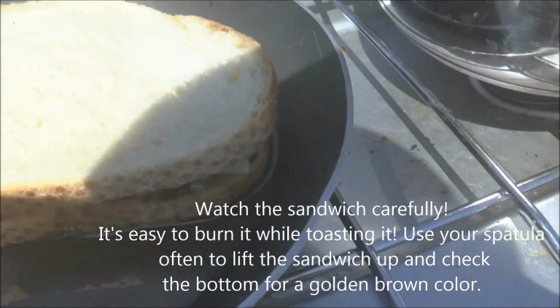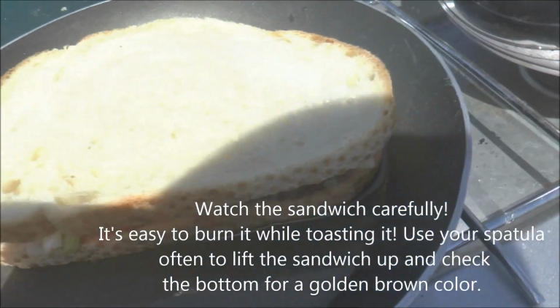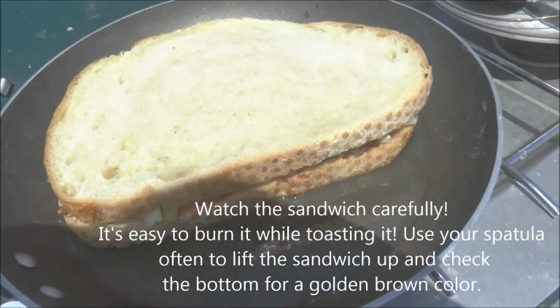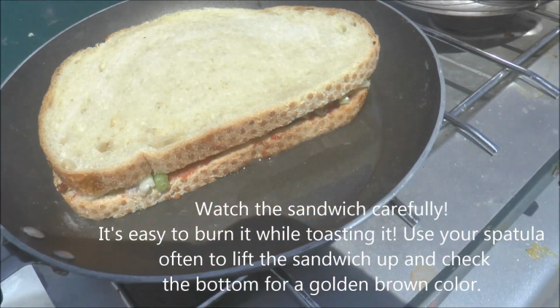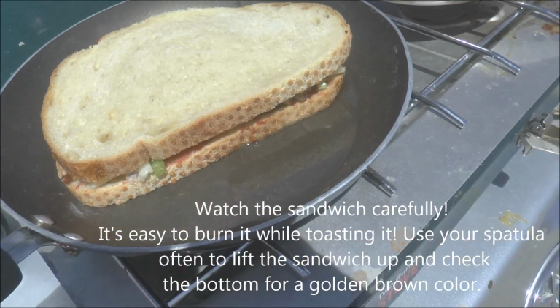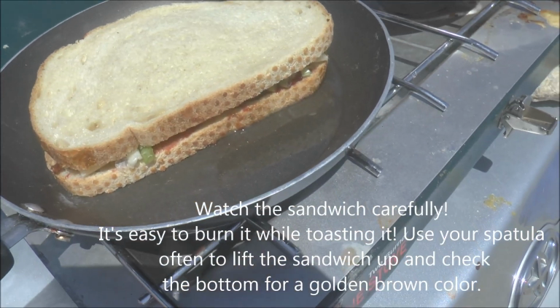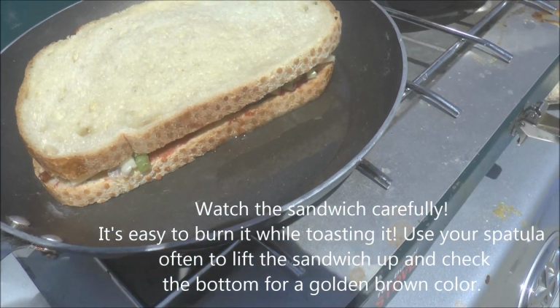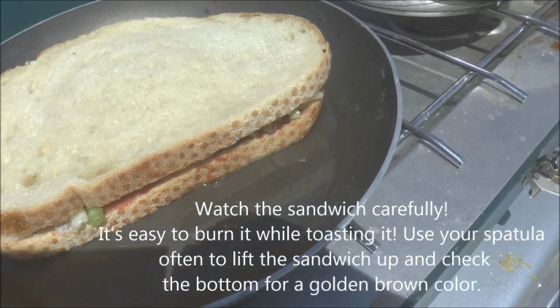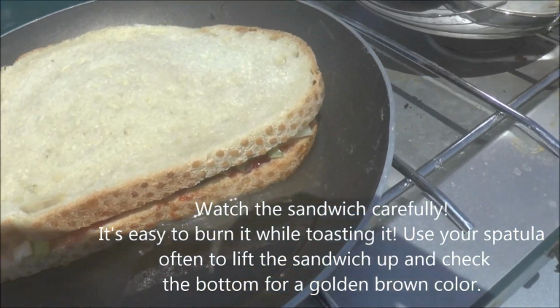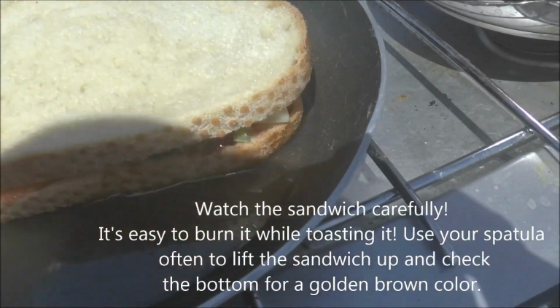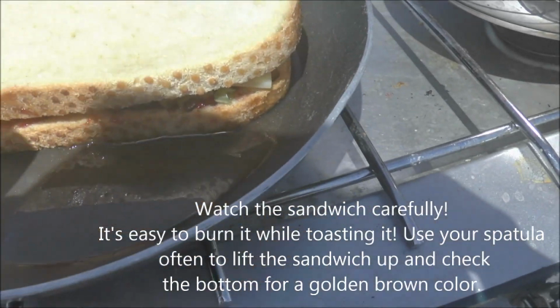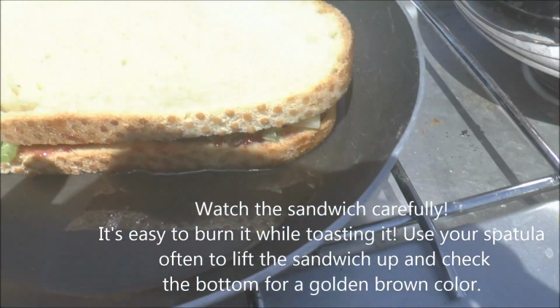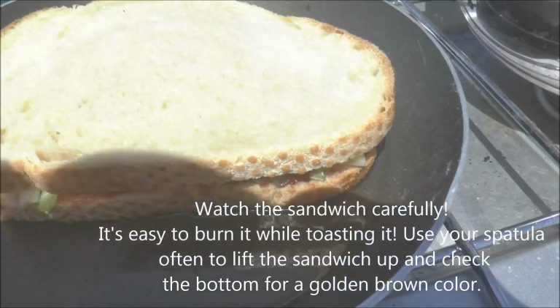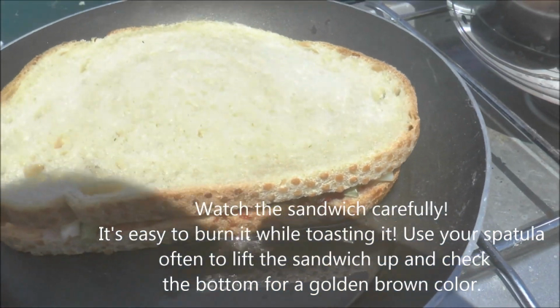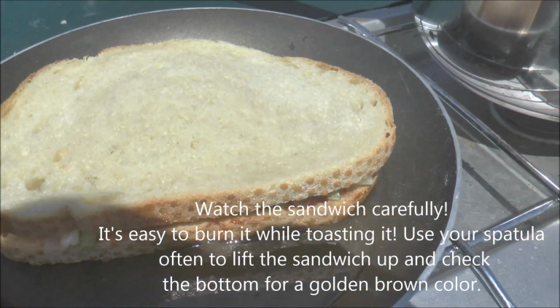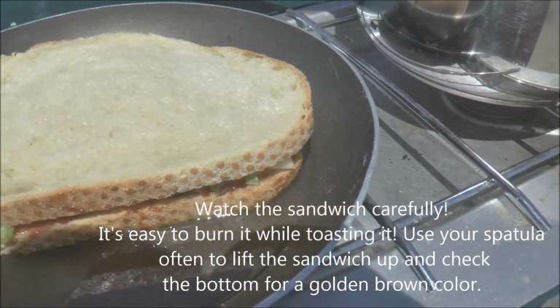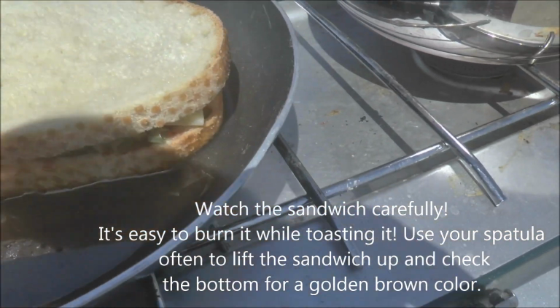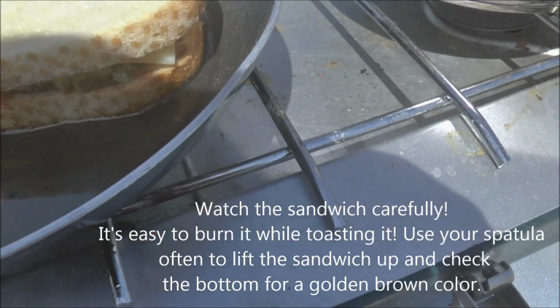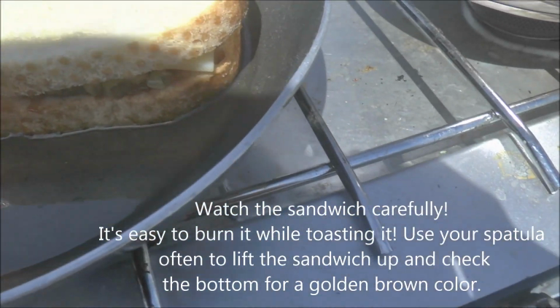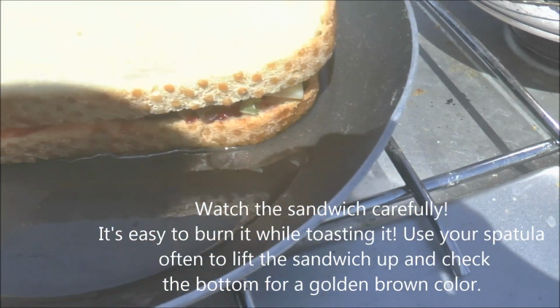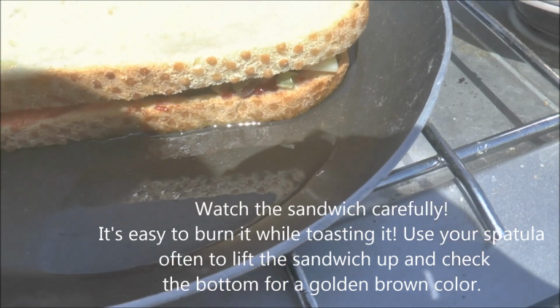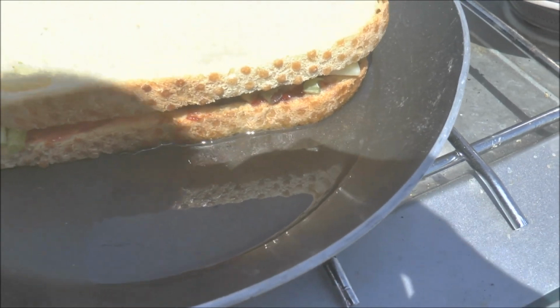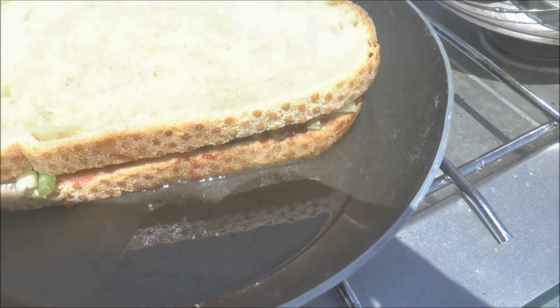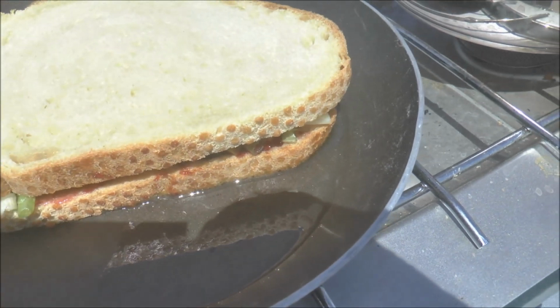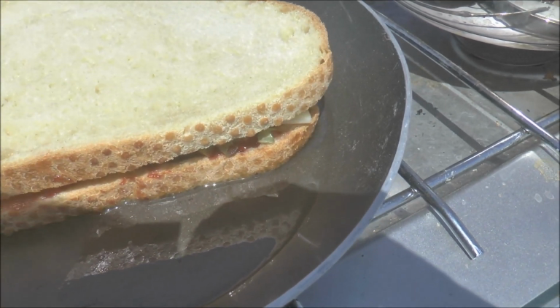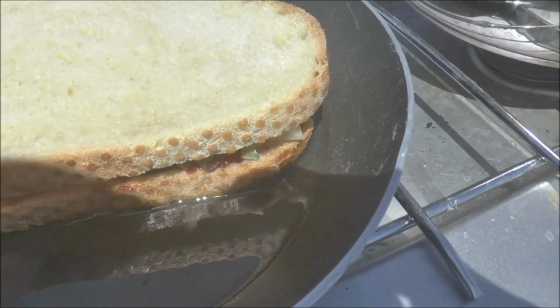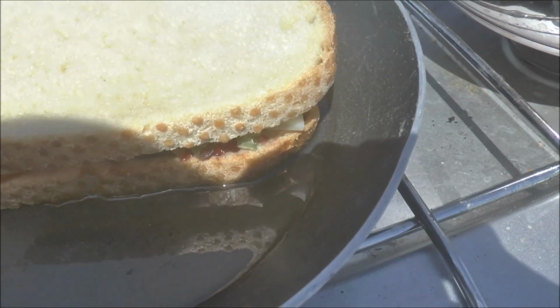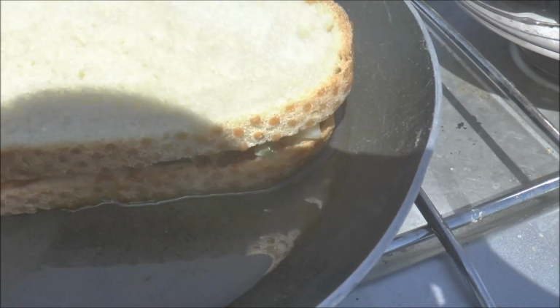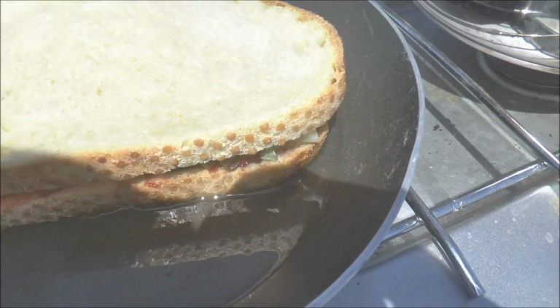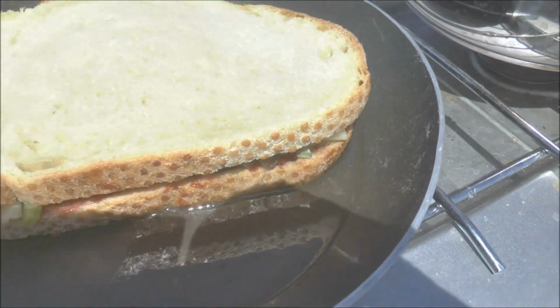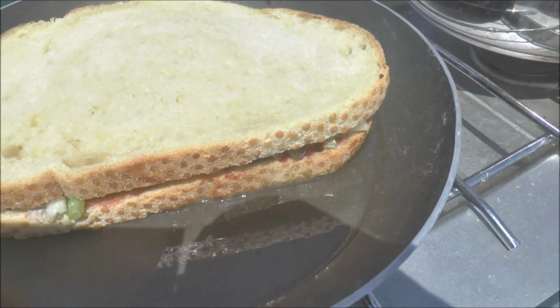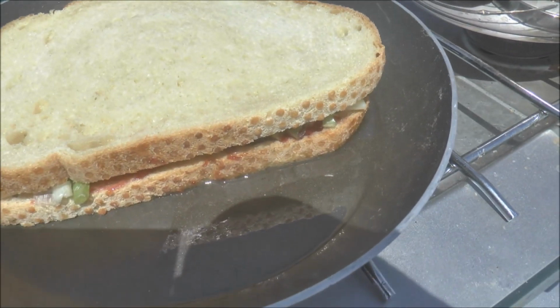Now at home on a regular stove it might take two to three minutes for each side to get golden brown, but out here on this propane stove I've got to watch it — it might take a little bit longer. But you toast each side until it's golden brown.